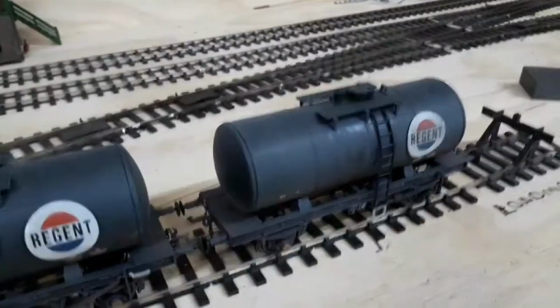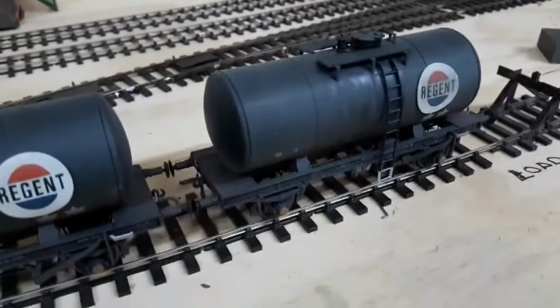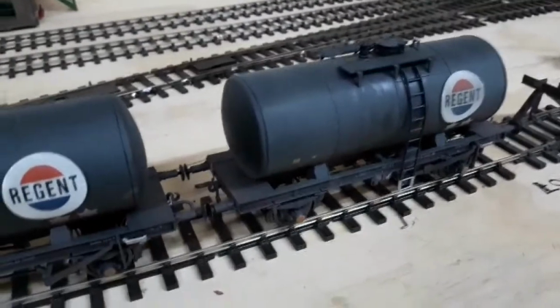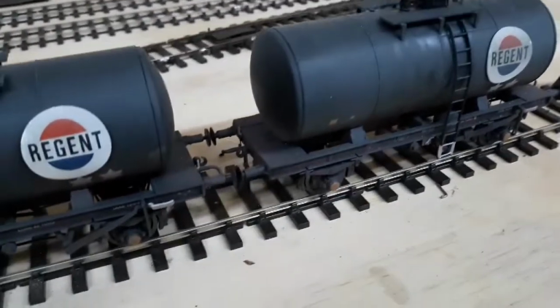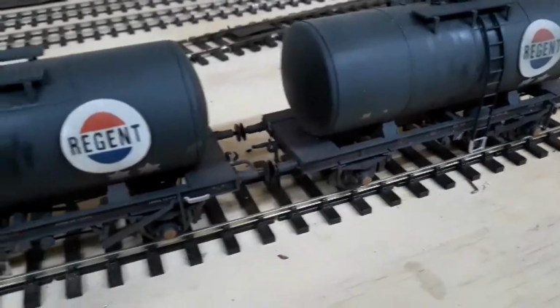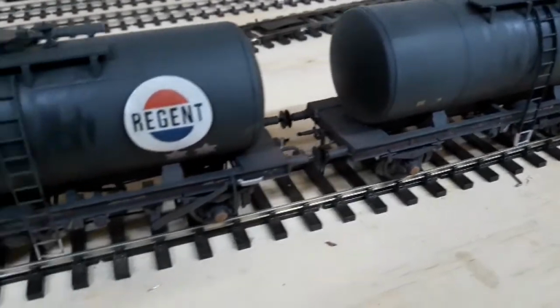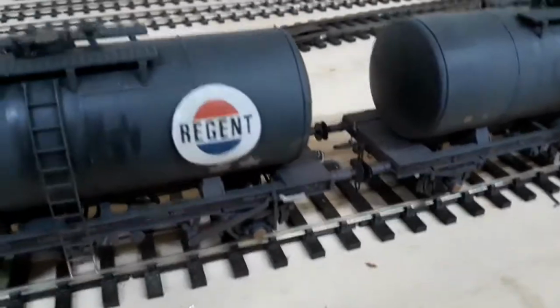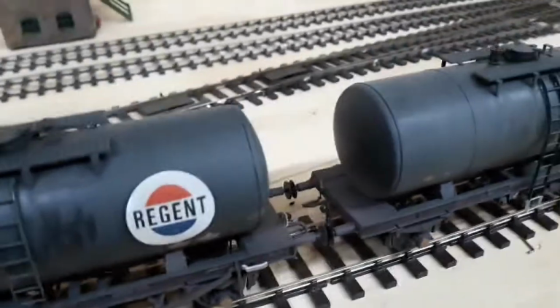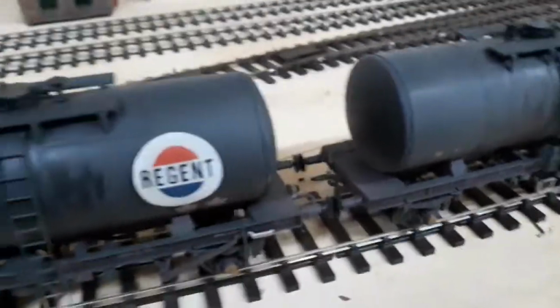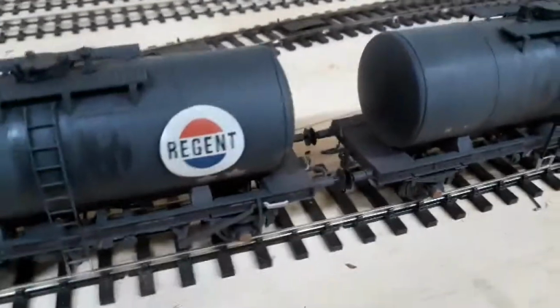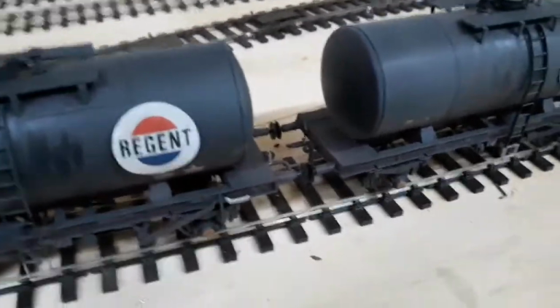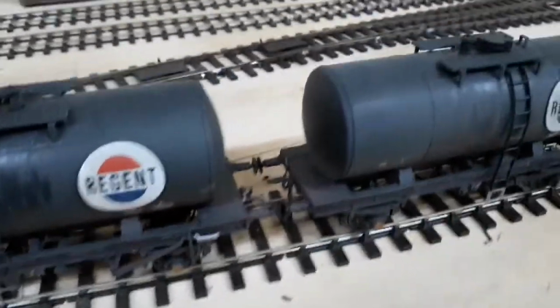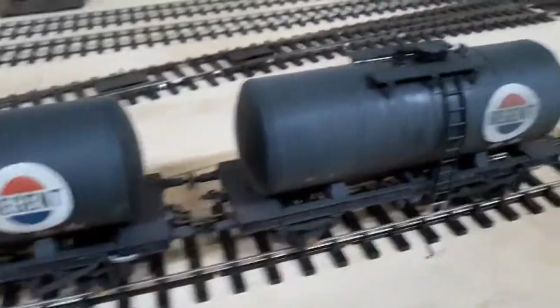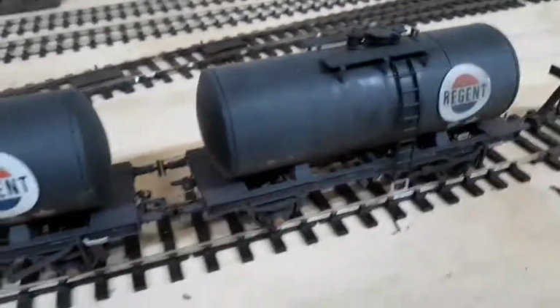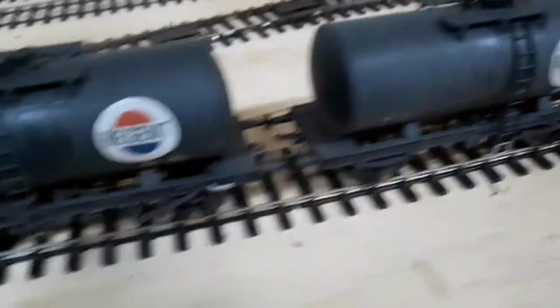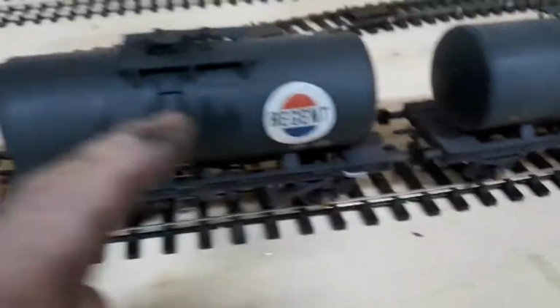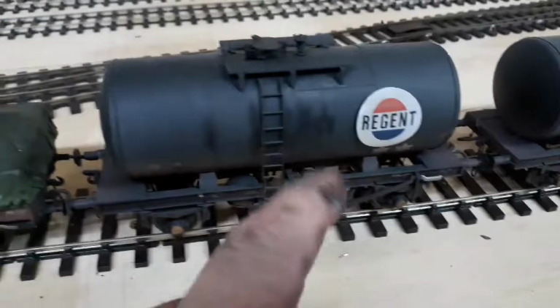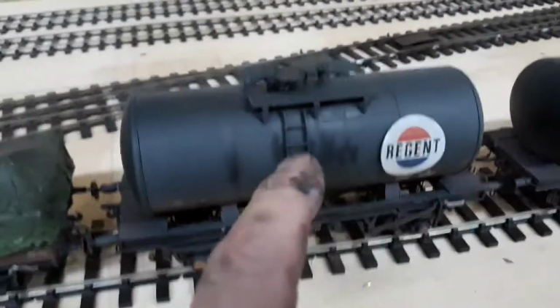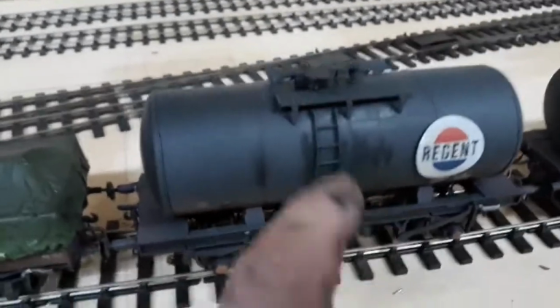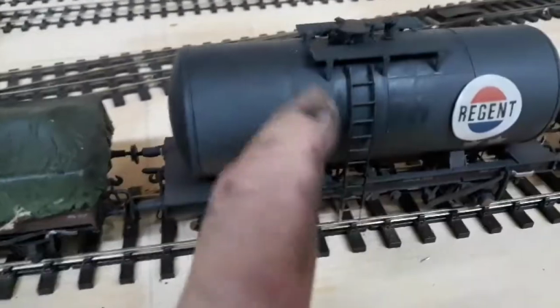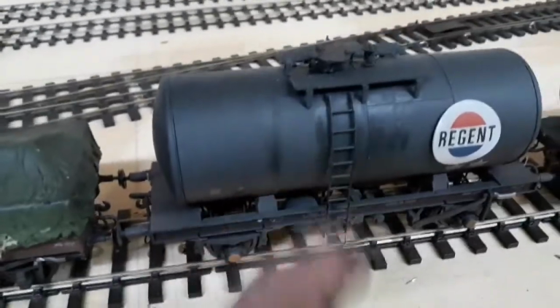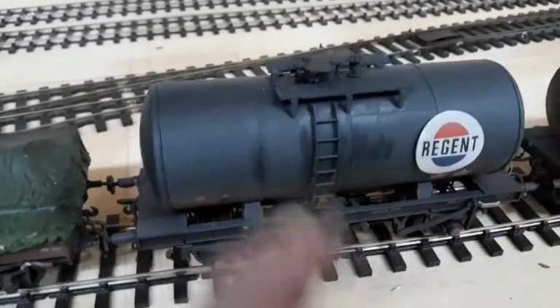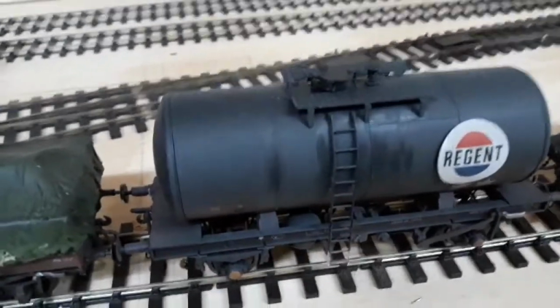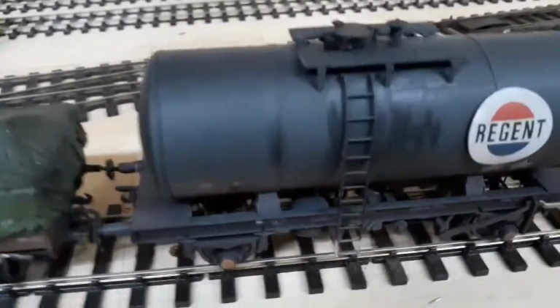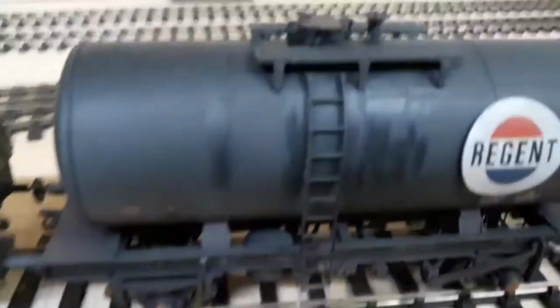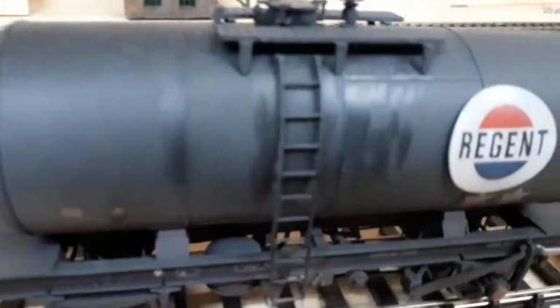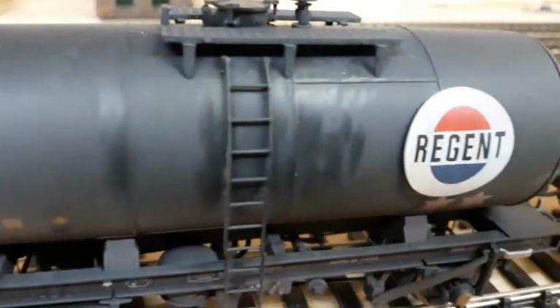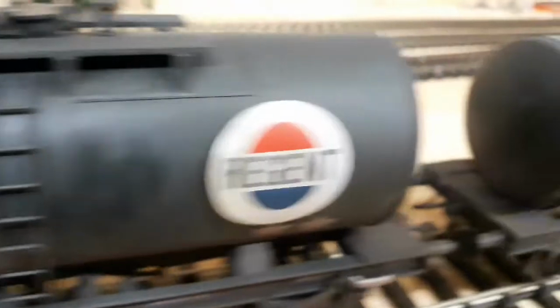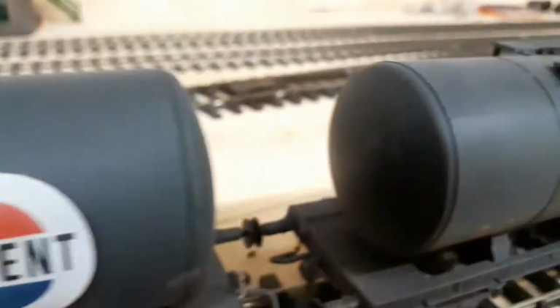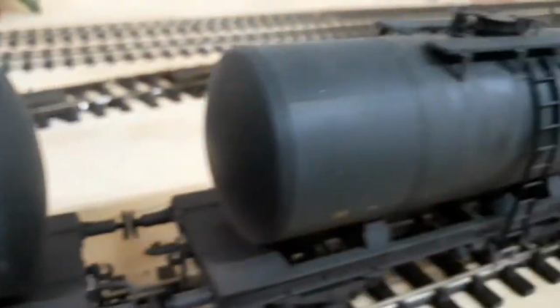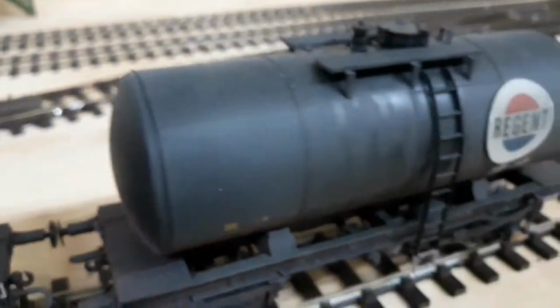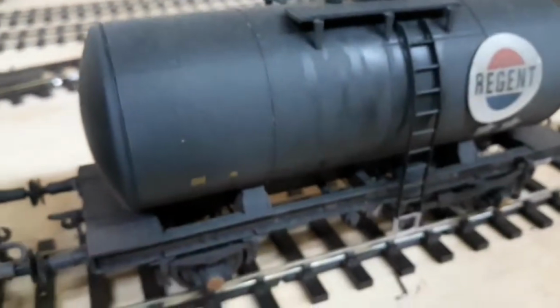These are two Helgen Regent oil tankers — I did these before. Same sort of principle, but afterwards I went over with a probably a bit of a brush, dry brush and satin varnish. I was trying to get a bit of oil down the side.